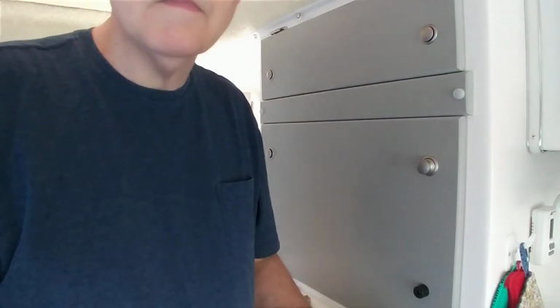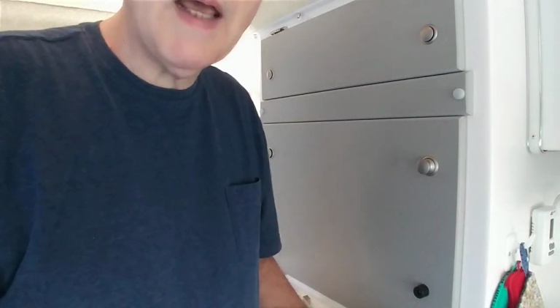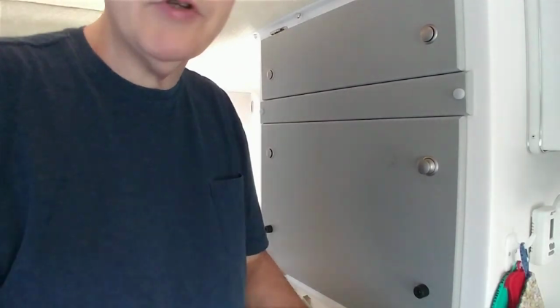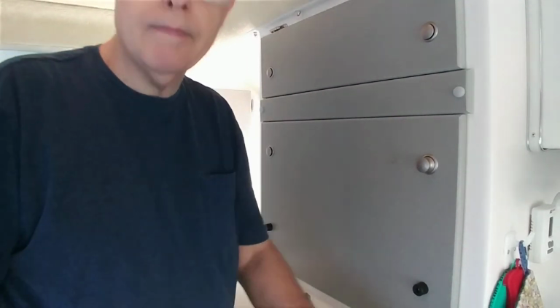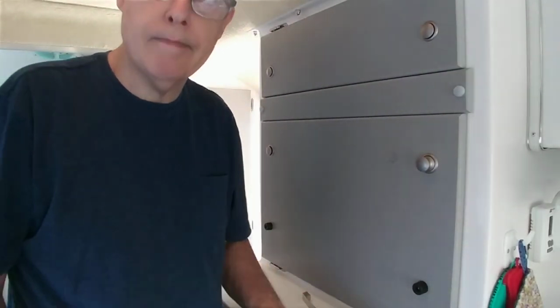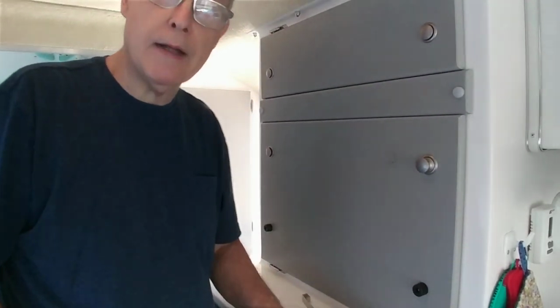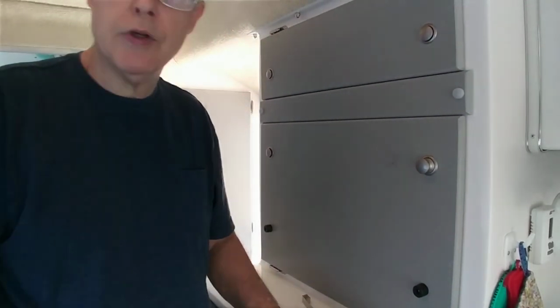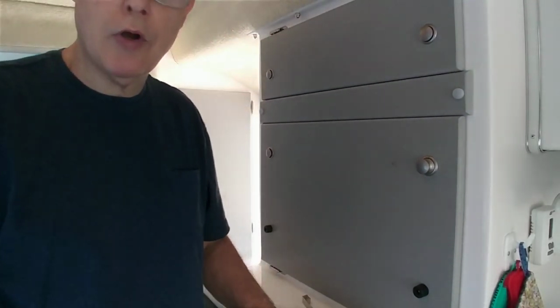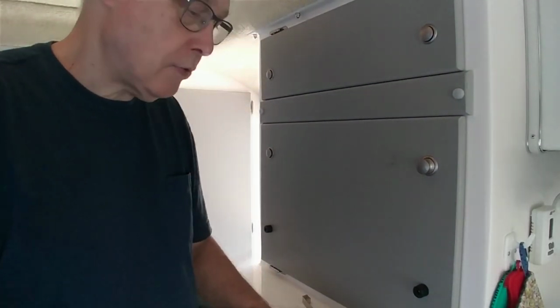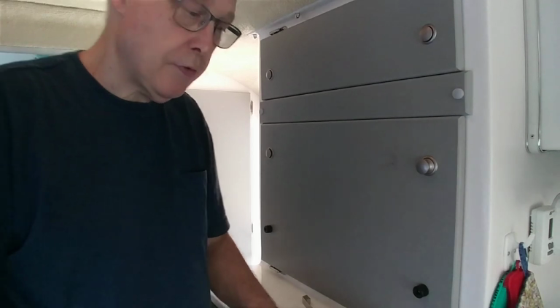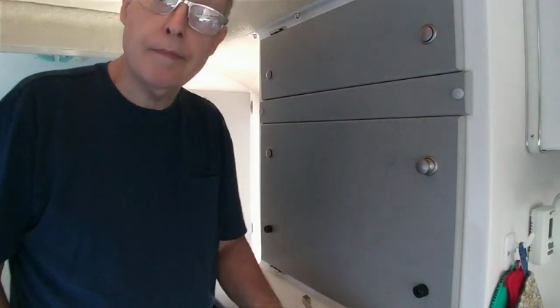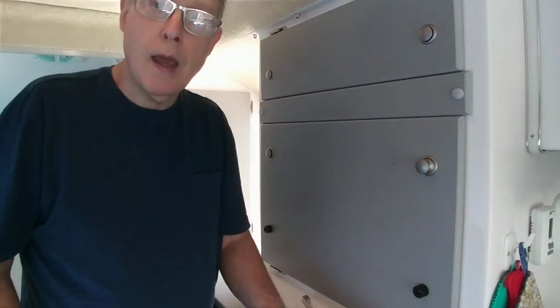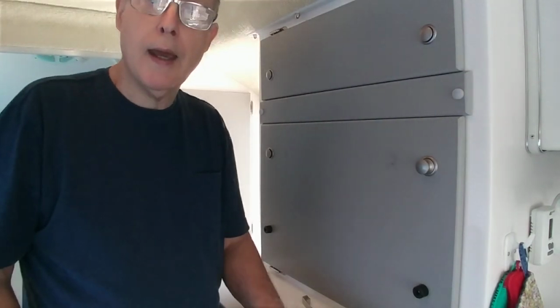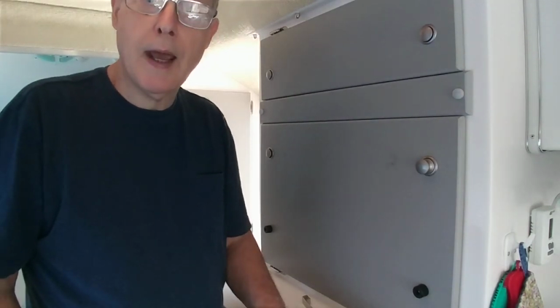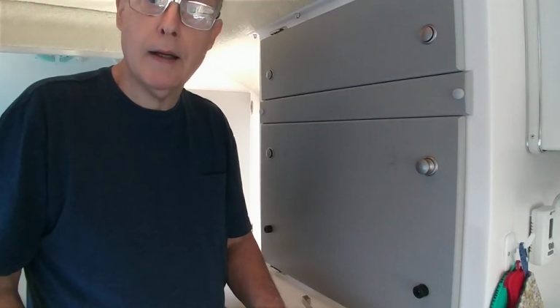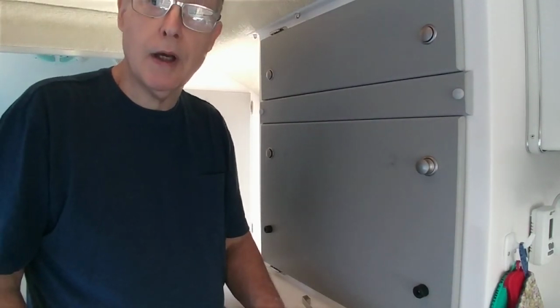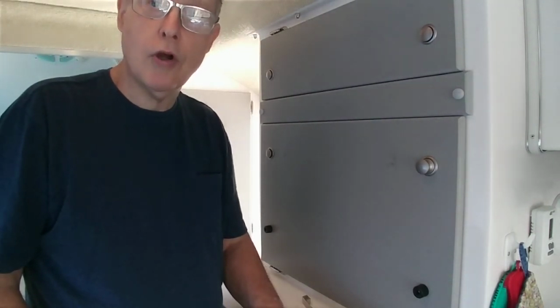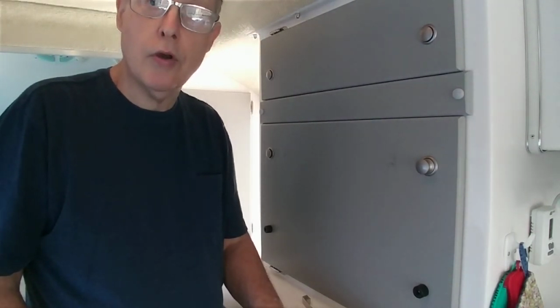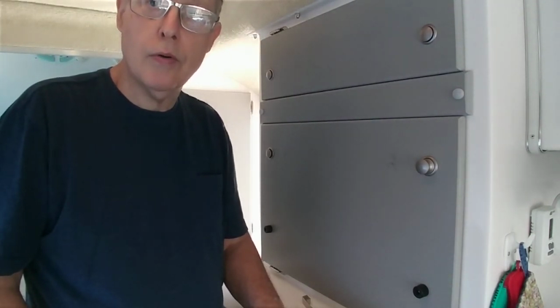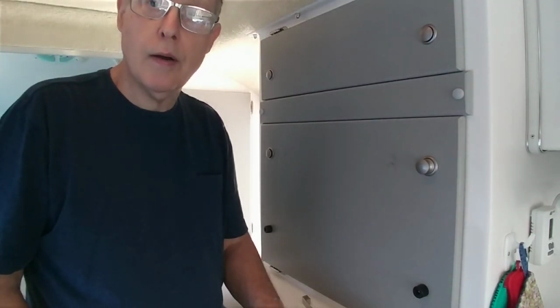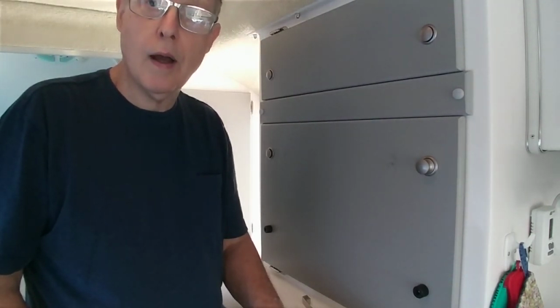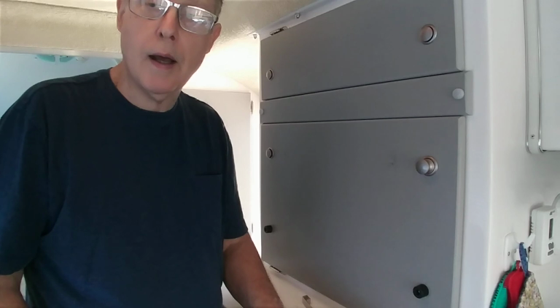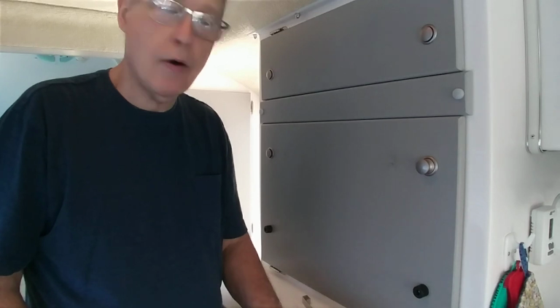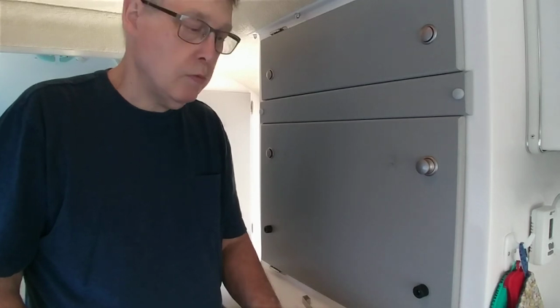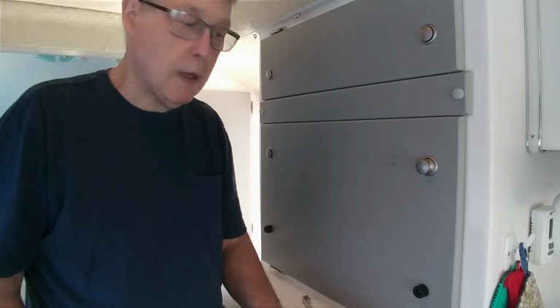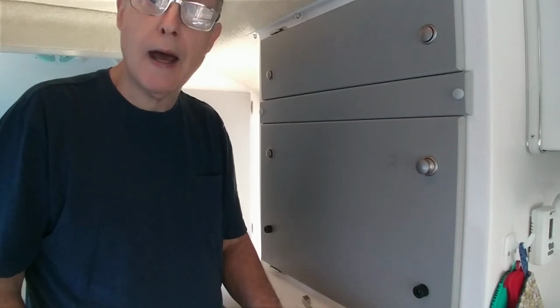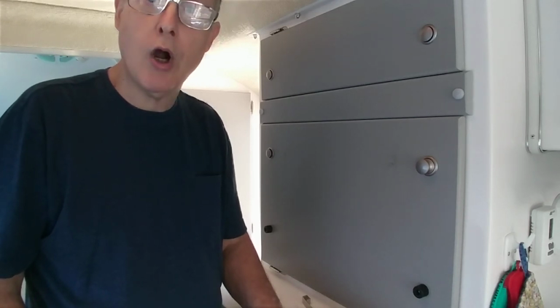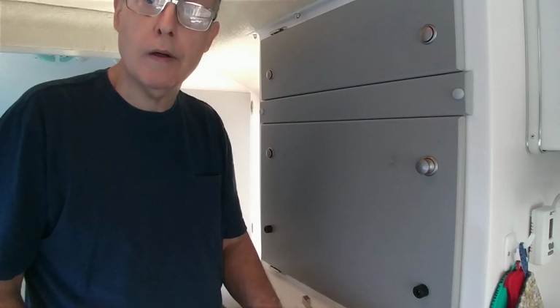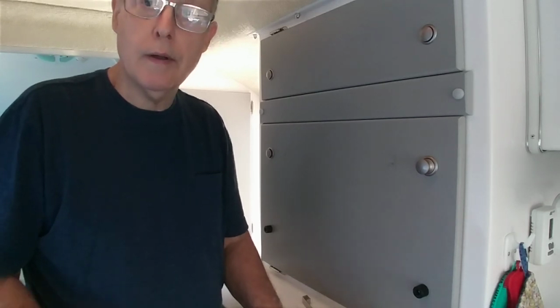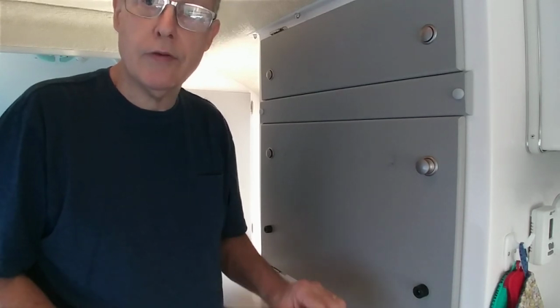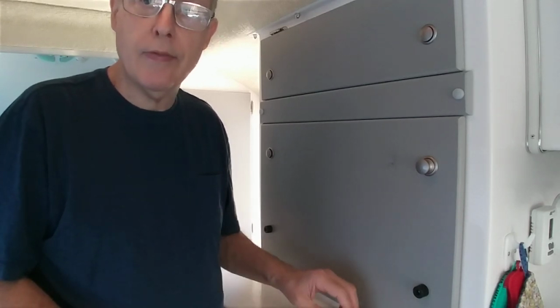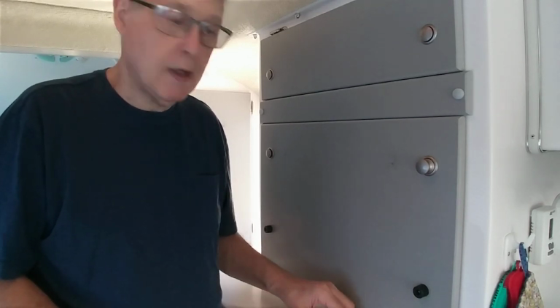Hey YouTube, it's Lewis with Rosebuds Travels and today I'm going to show you how to put a towel bar inside the casita.